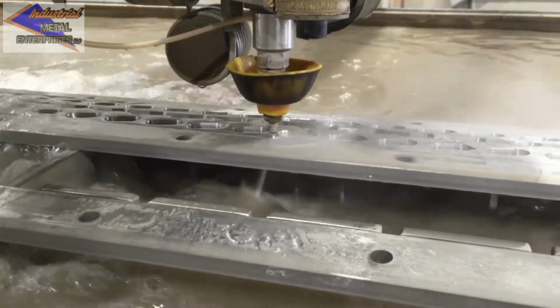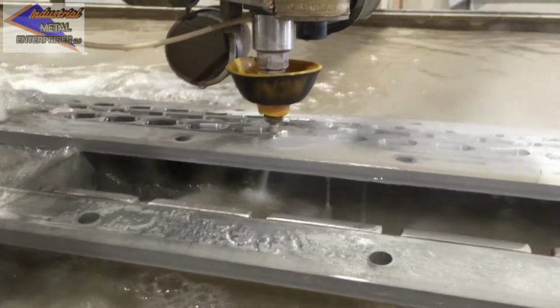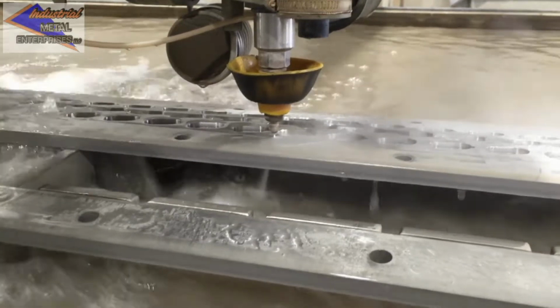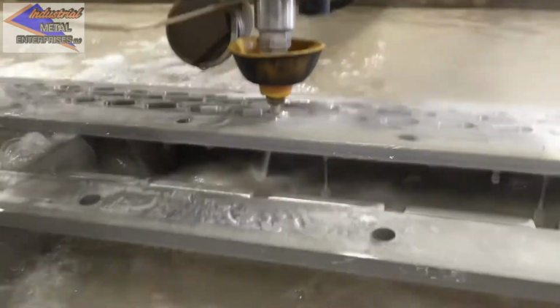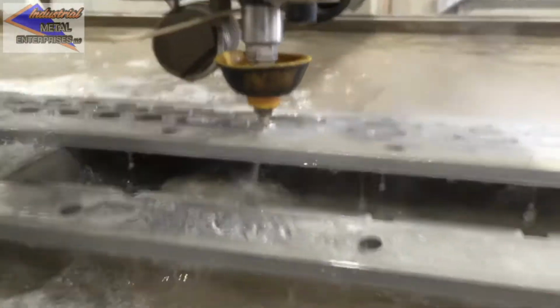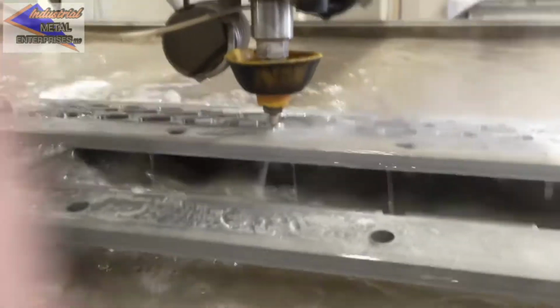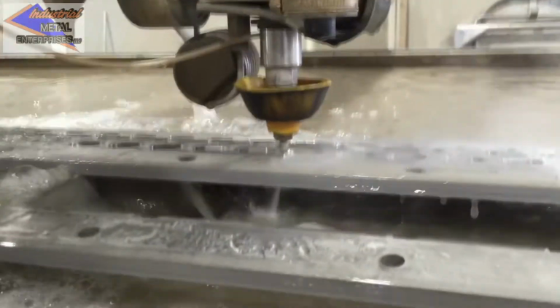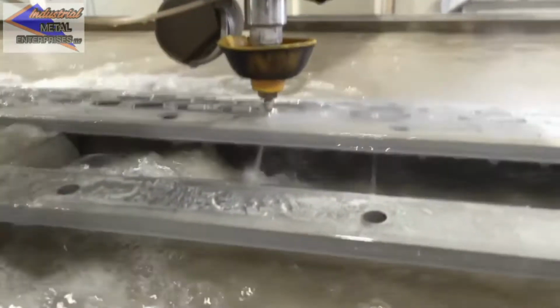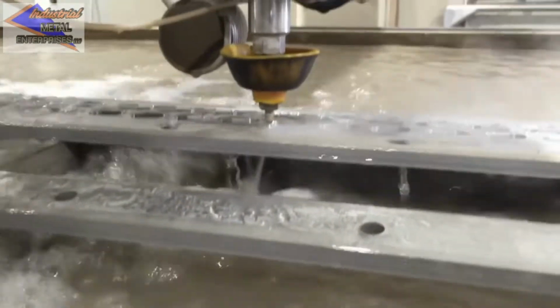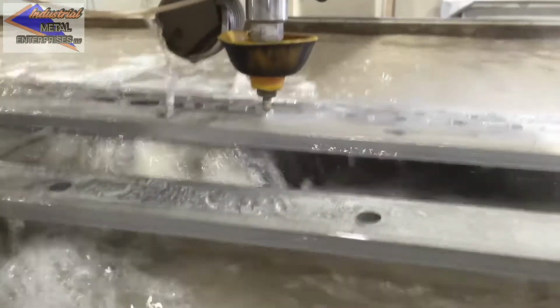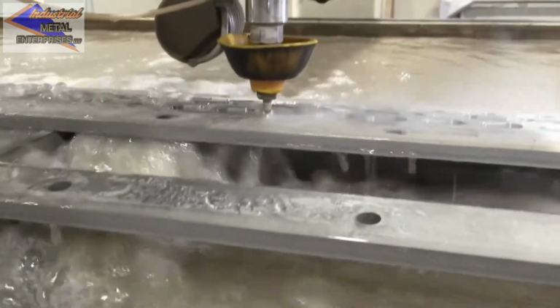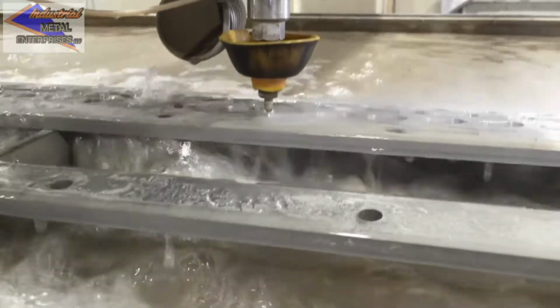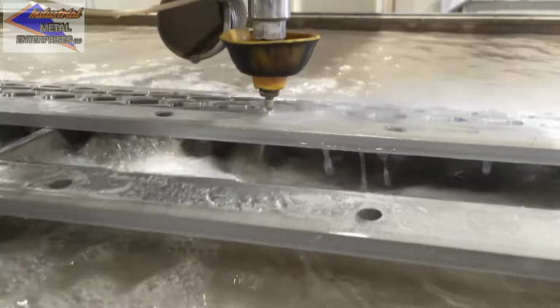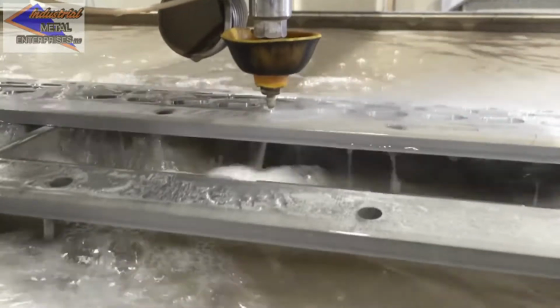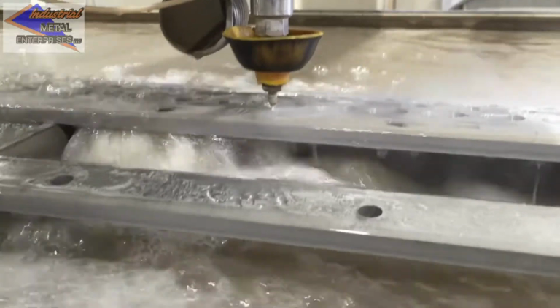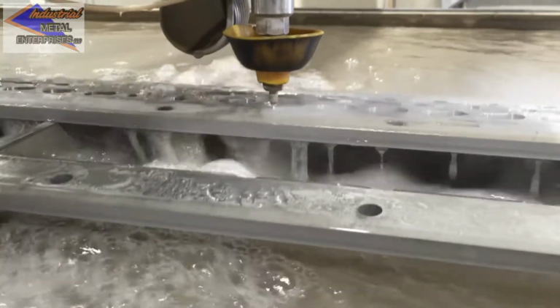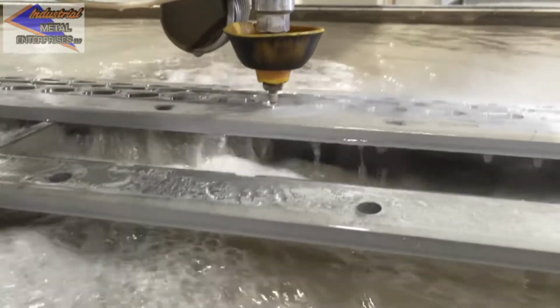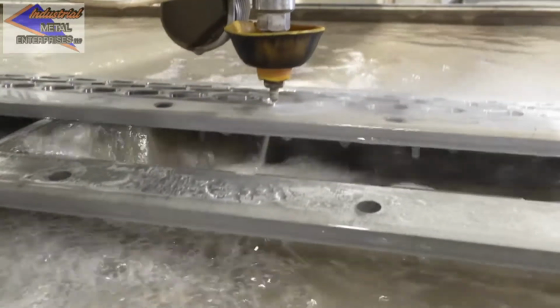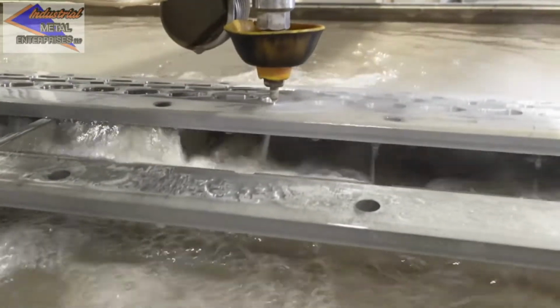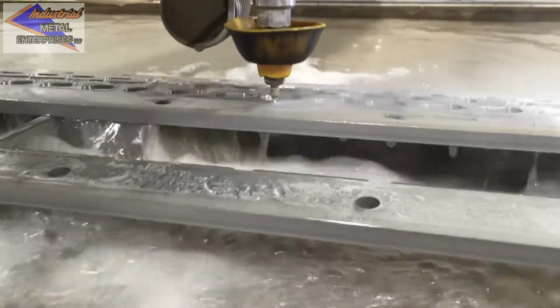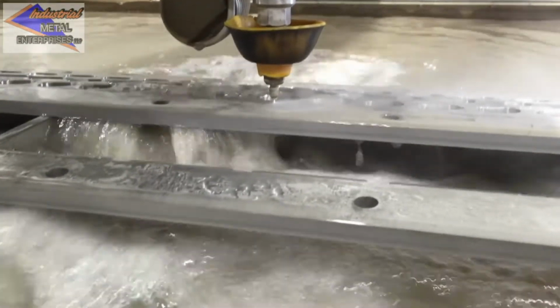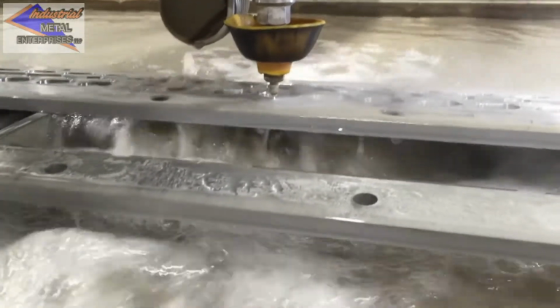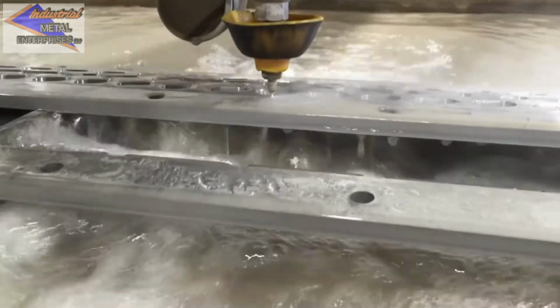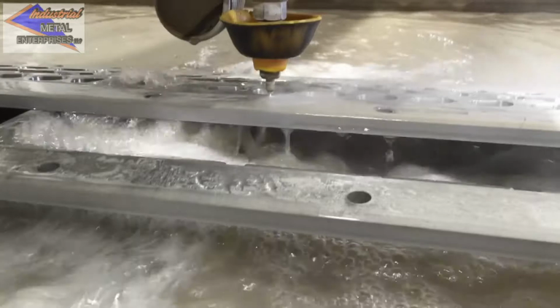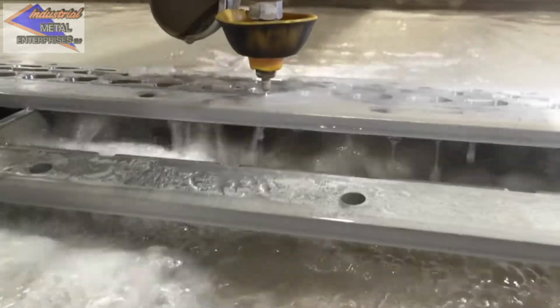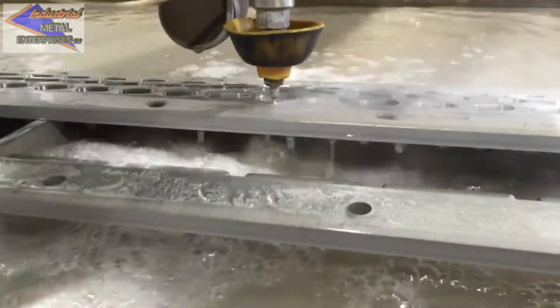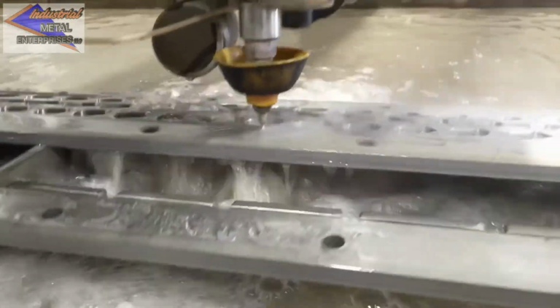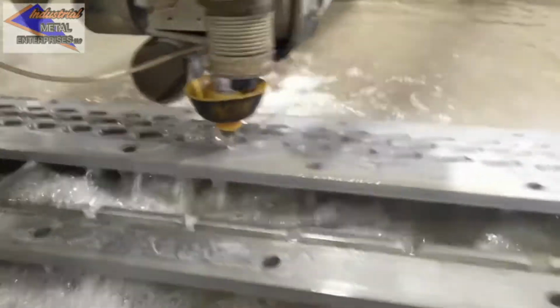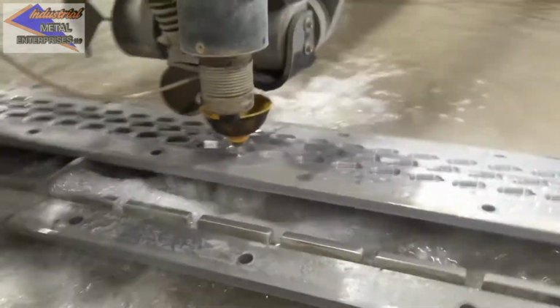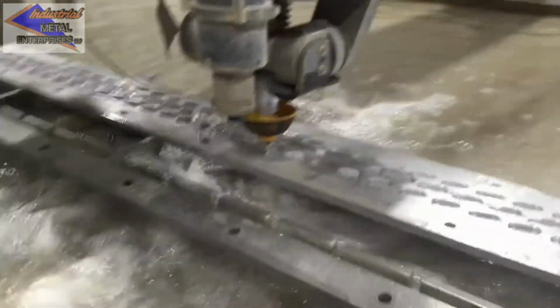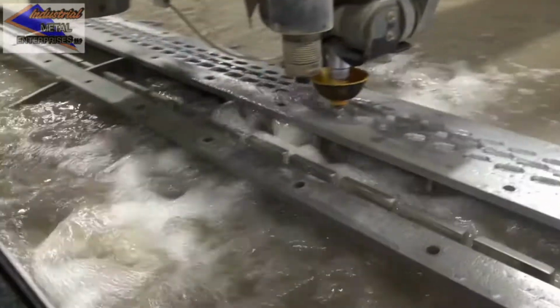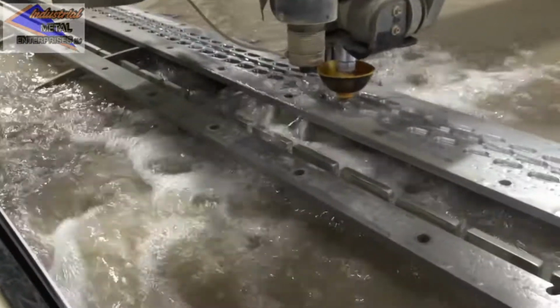Precise, straight edge cutting is achieved through the patented Tilt-A-Jet option. This eliminates the harsh taper angle created by all other waterjet machines. The cutting envelope is up to a 6 foot by 13 foot piece of material.